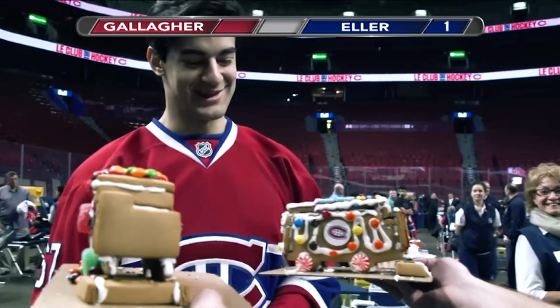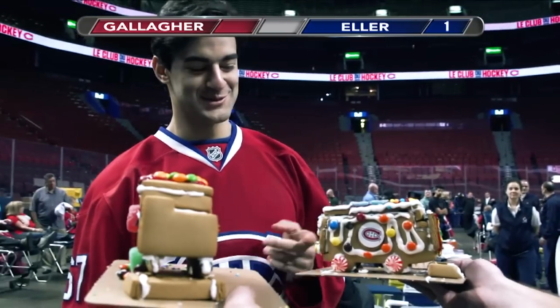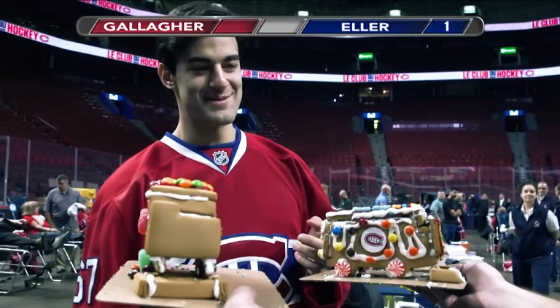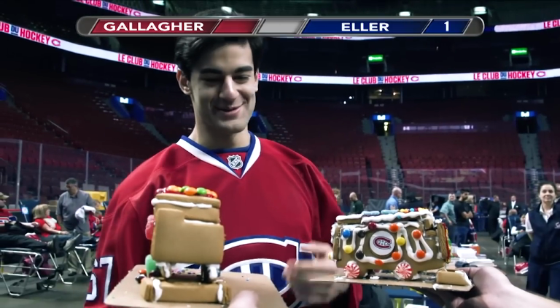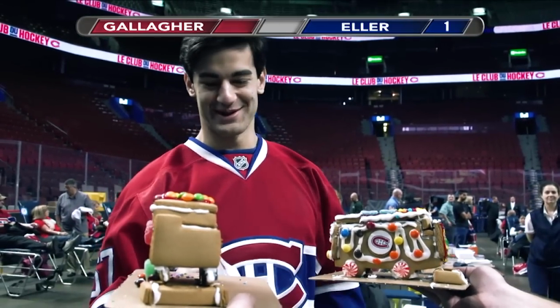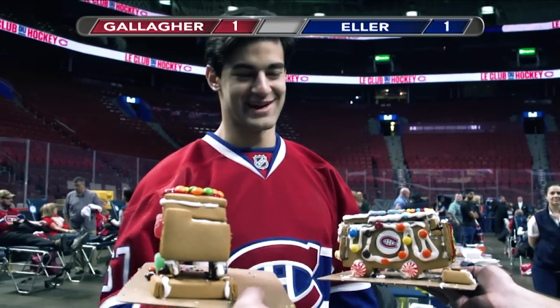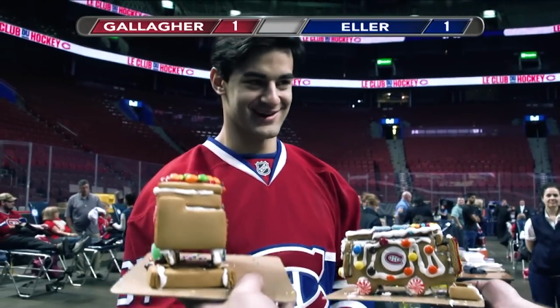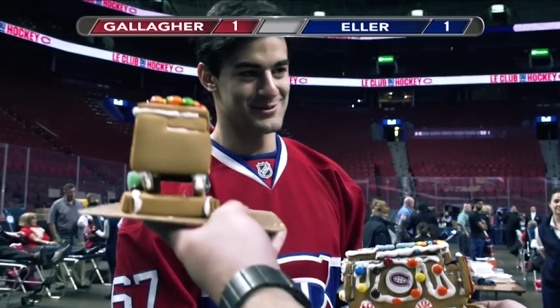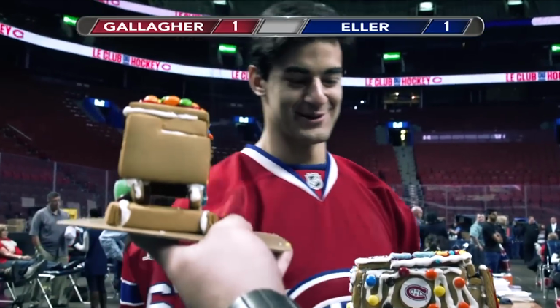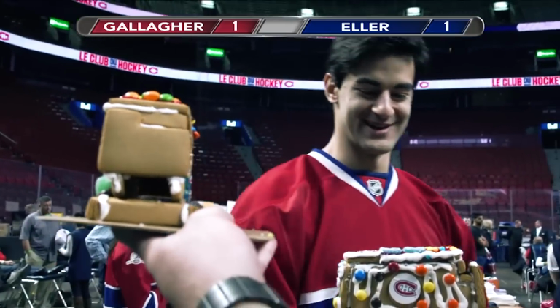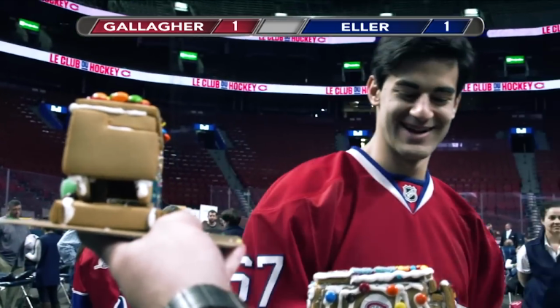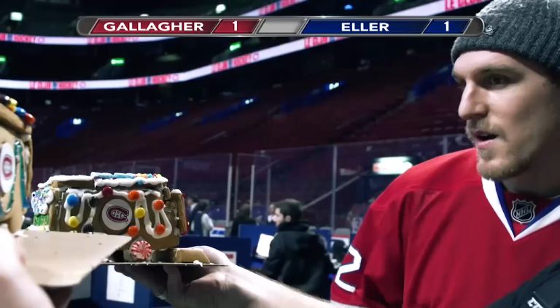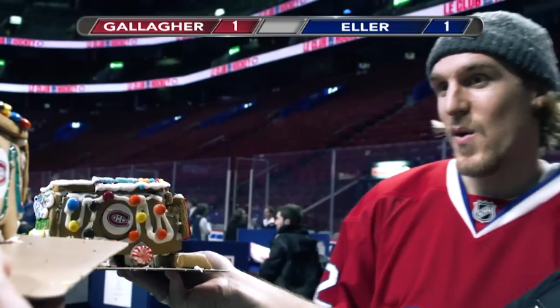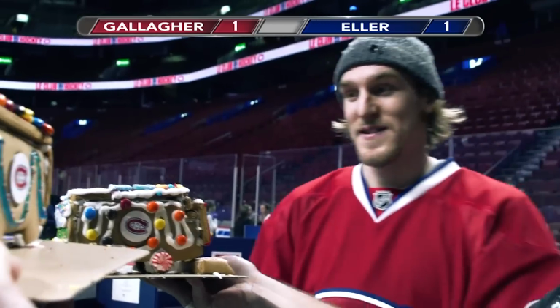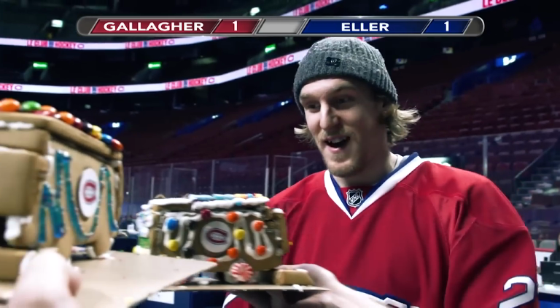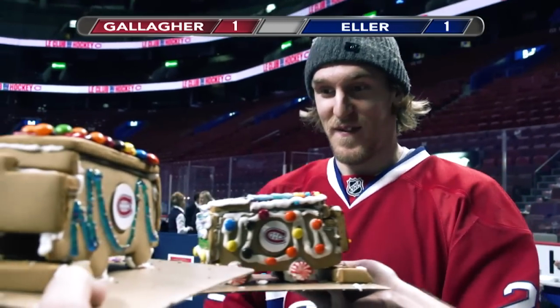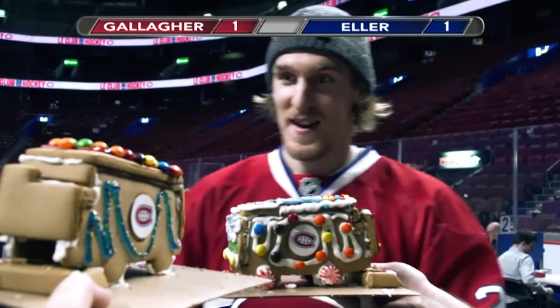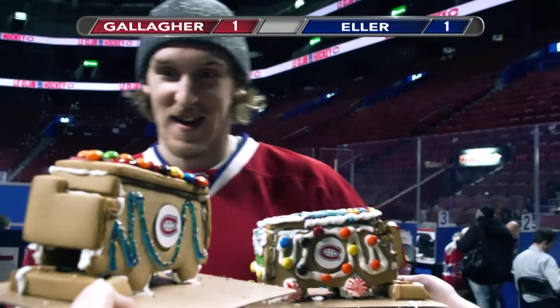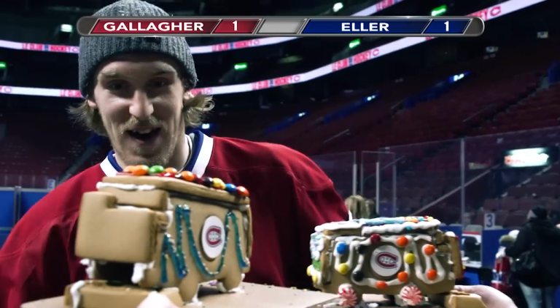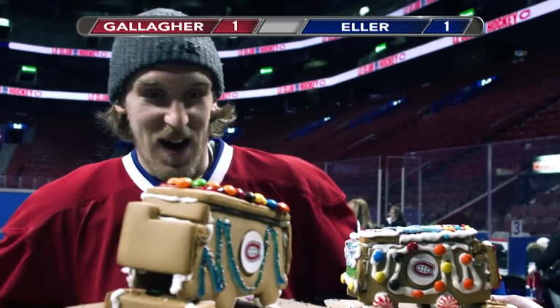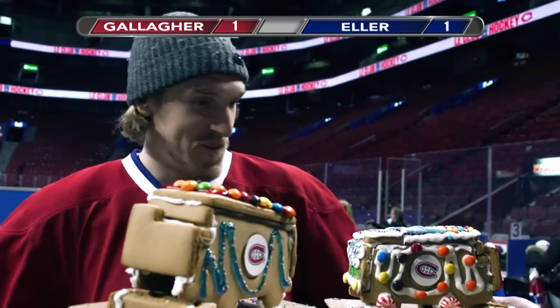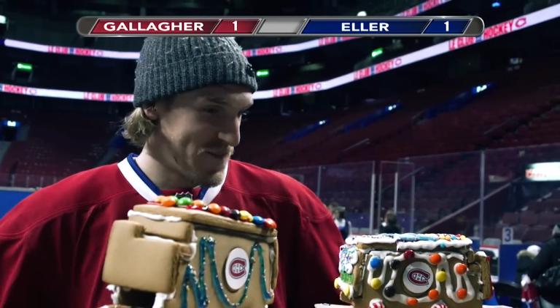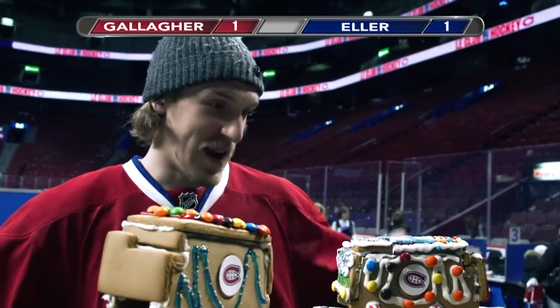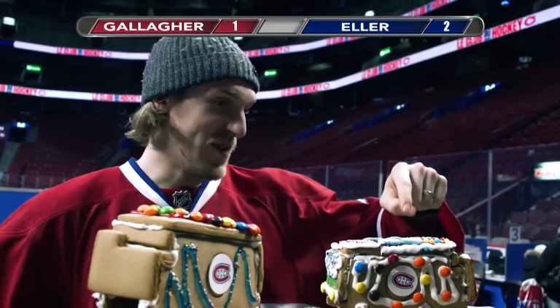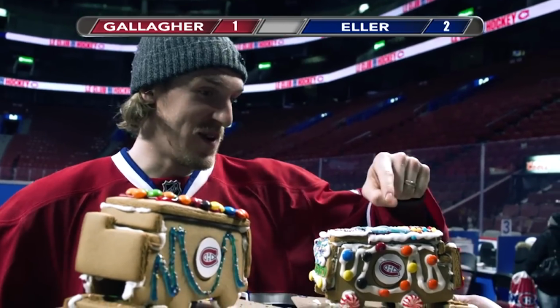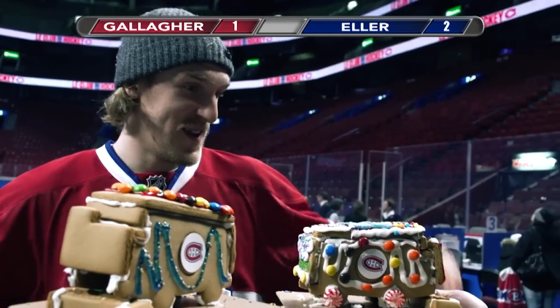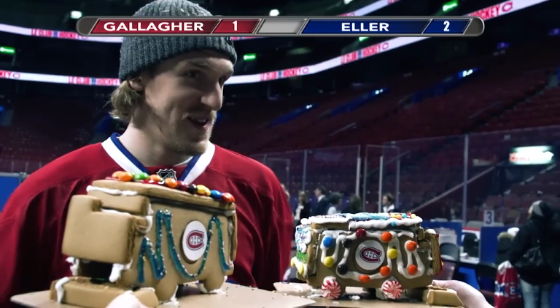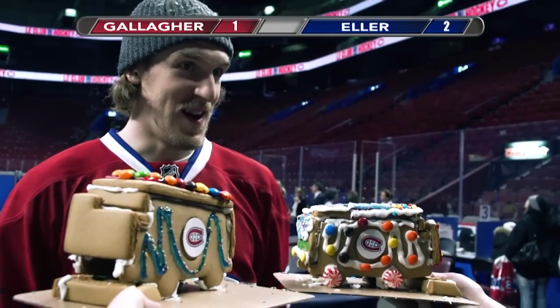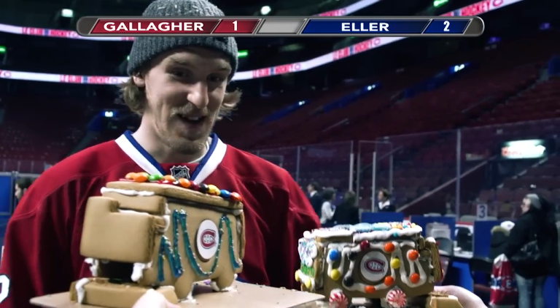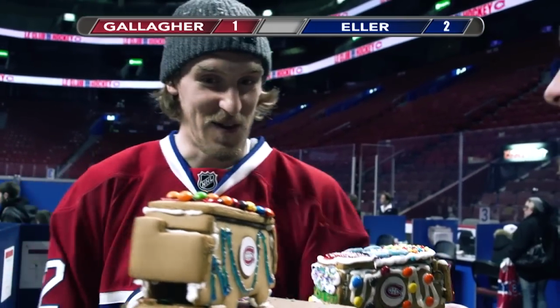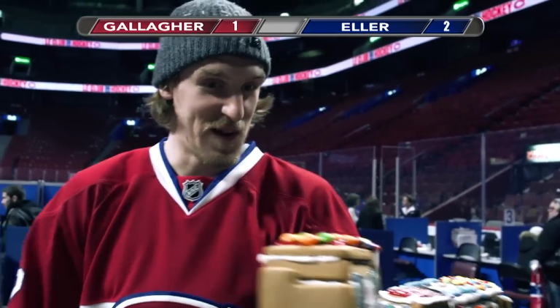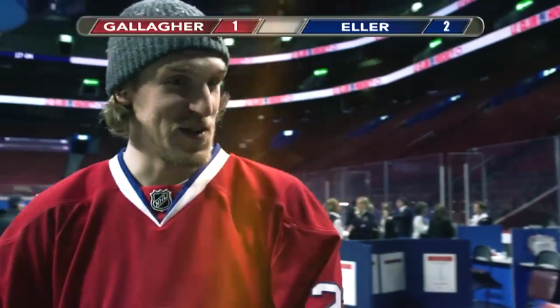This one's way better, but I'm going to give it to Gallagher because I don't want to know what it is. That's tough. I'm going to have to go with this one. That one's better for sure.